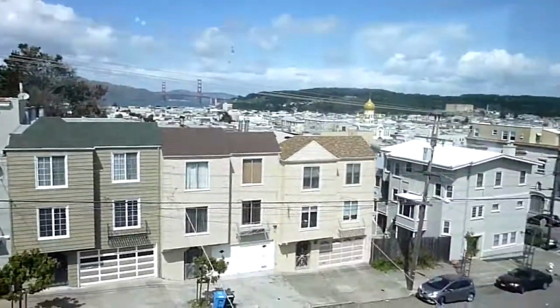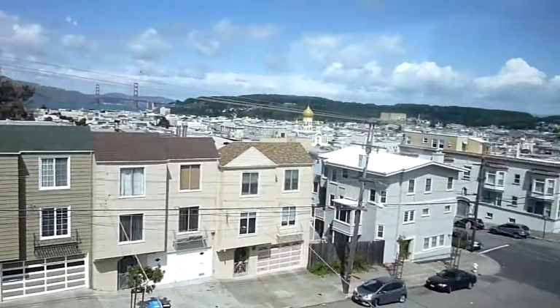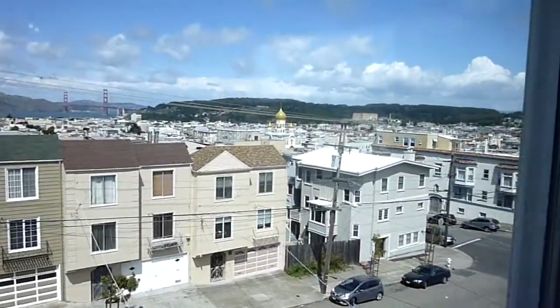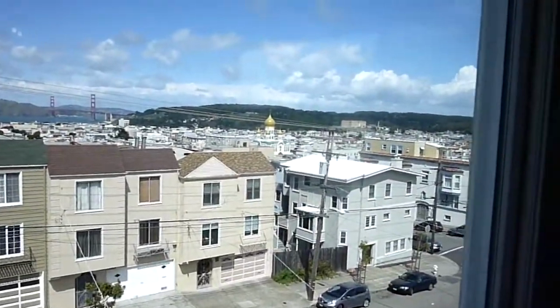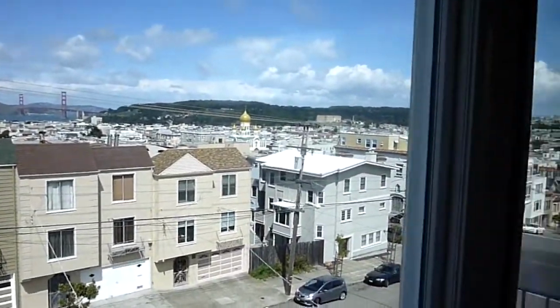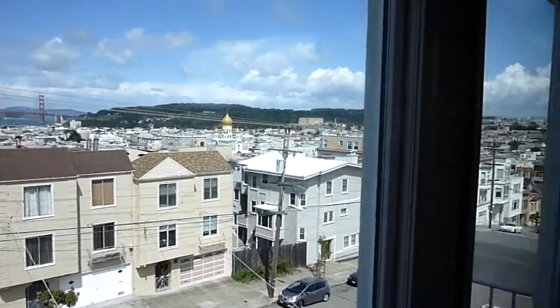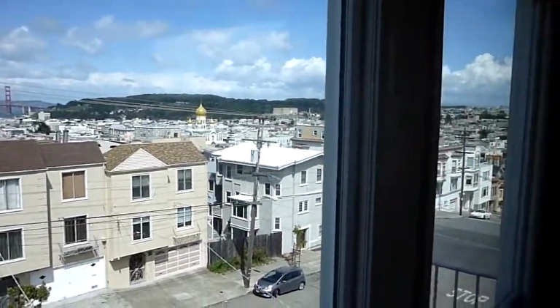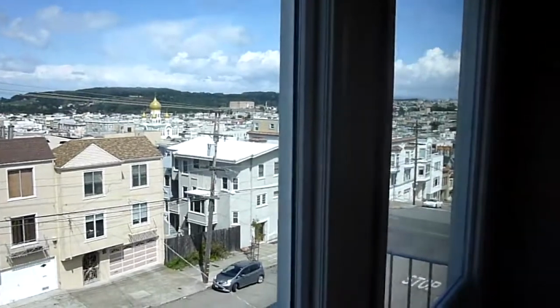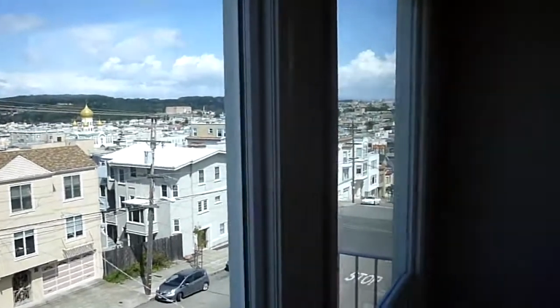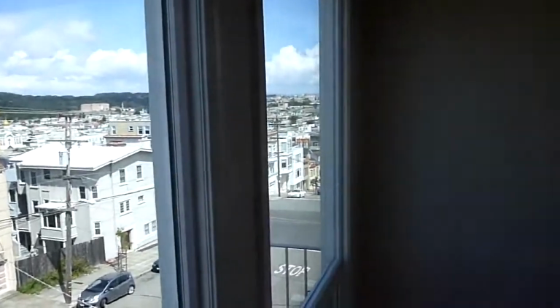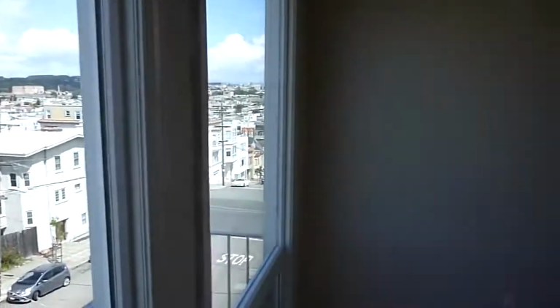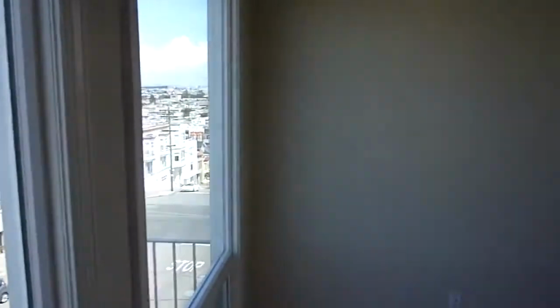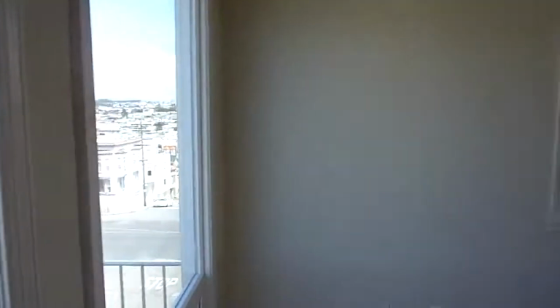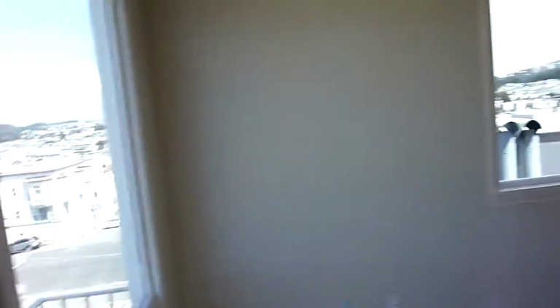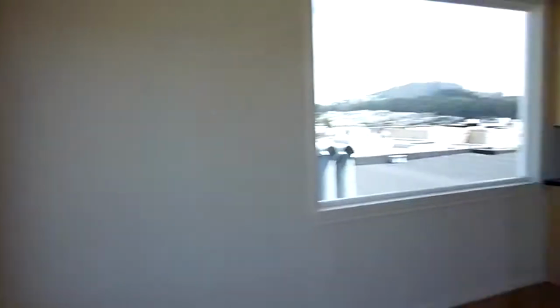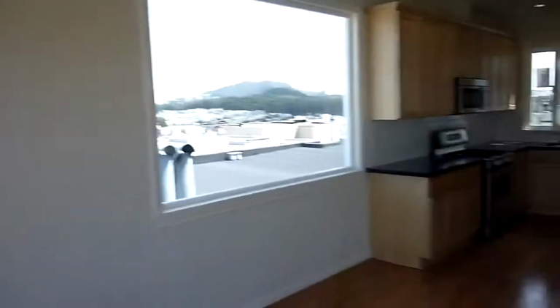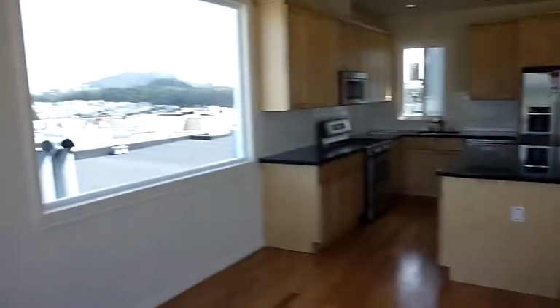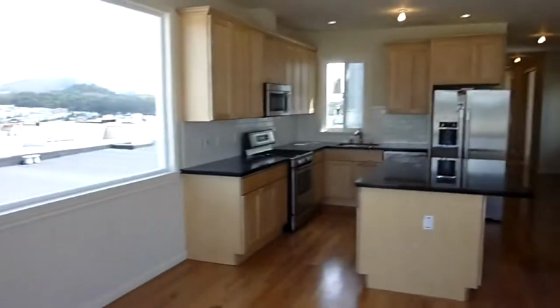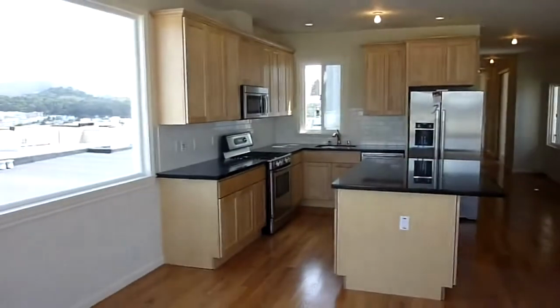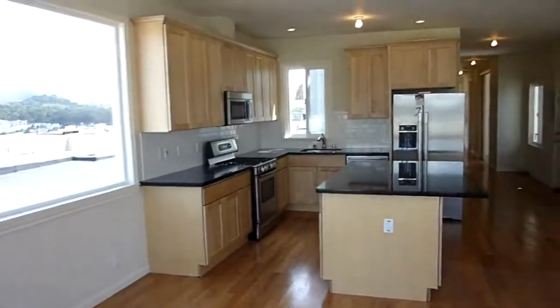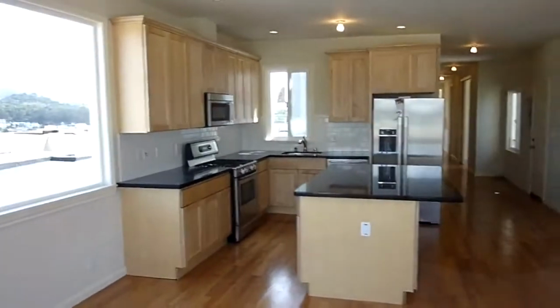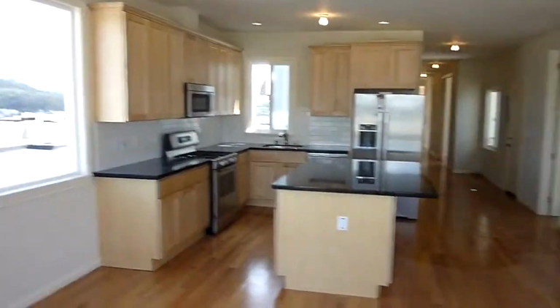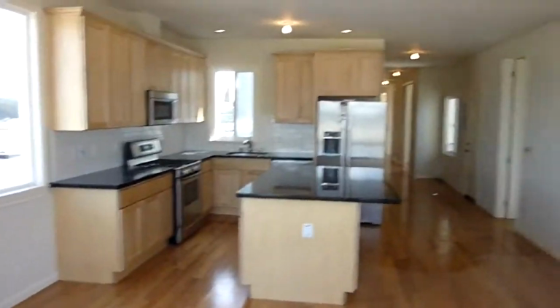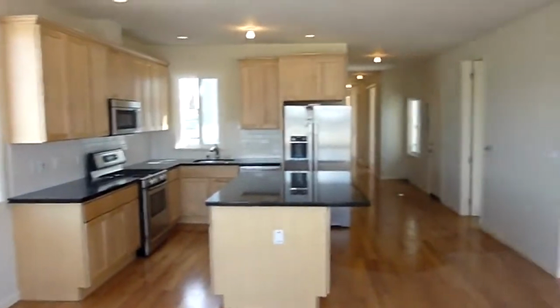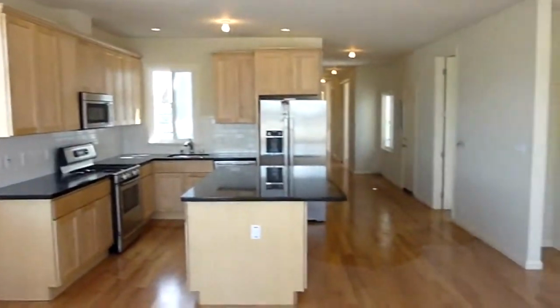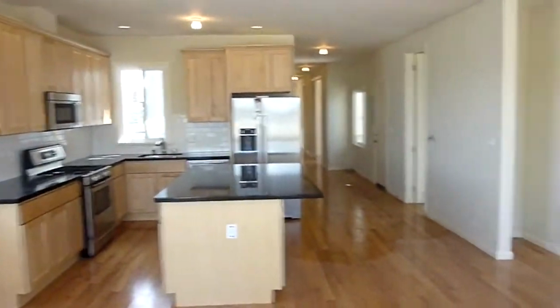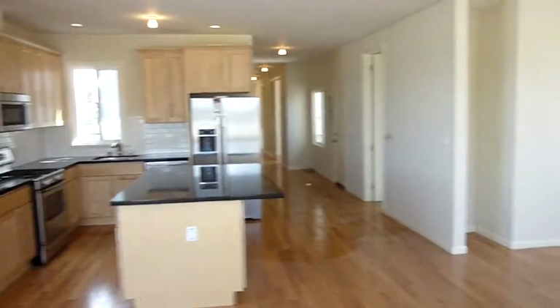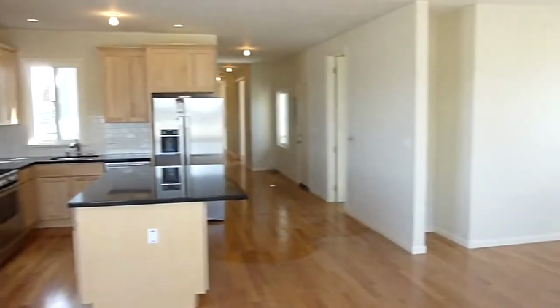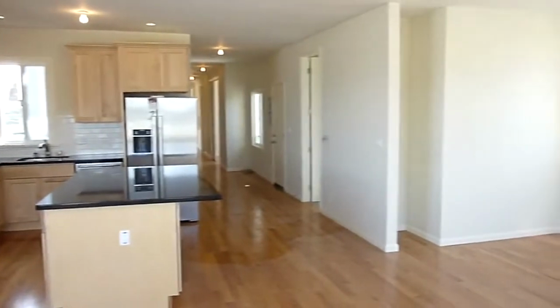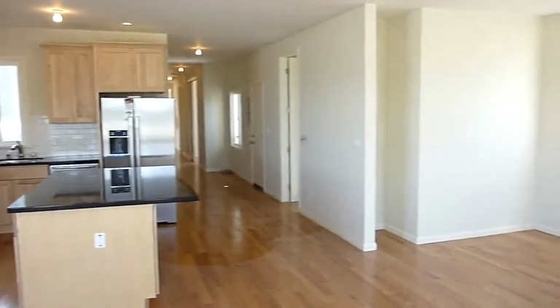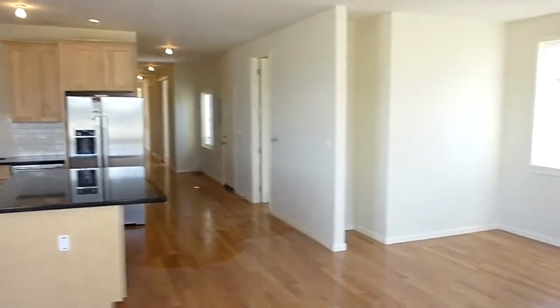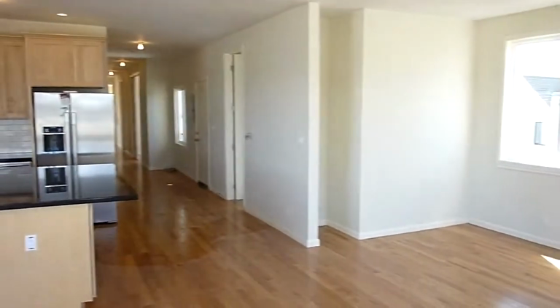It even has better views from the master bedroom. We're in the main room, which is an open living, kitchen, and dining room.